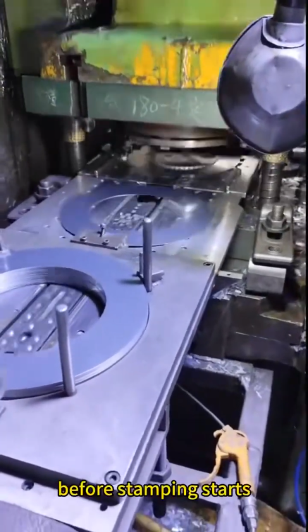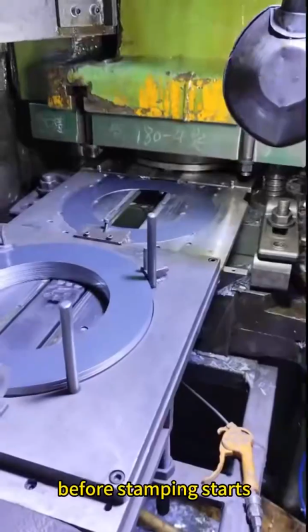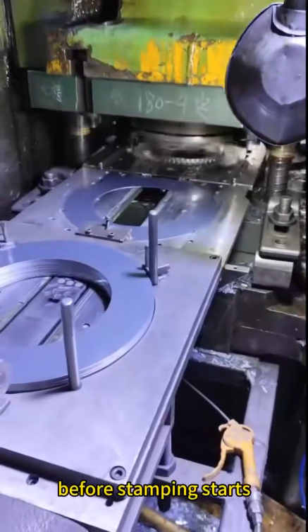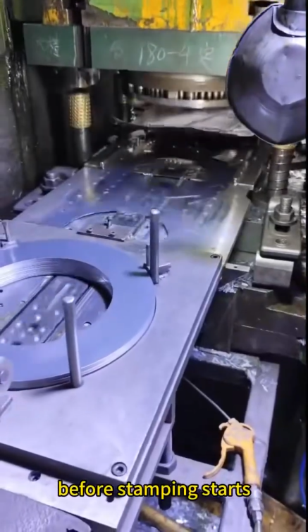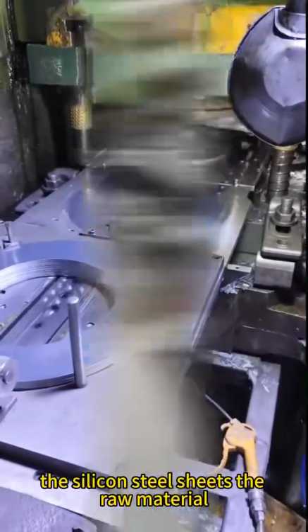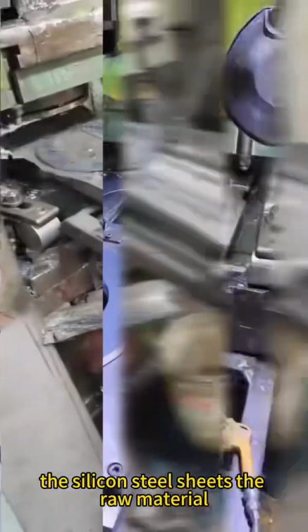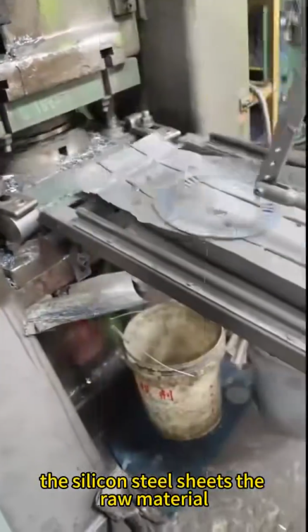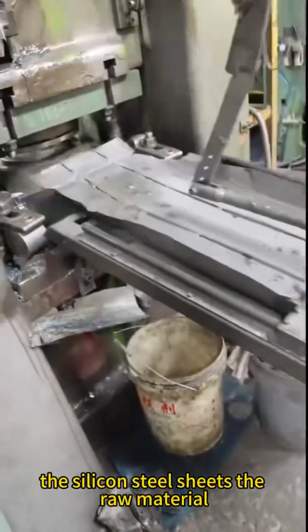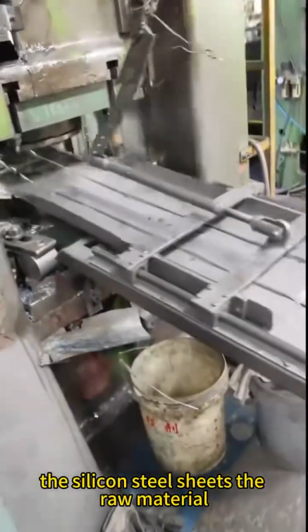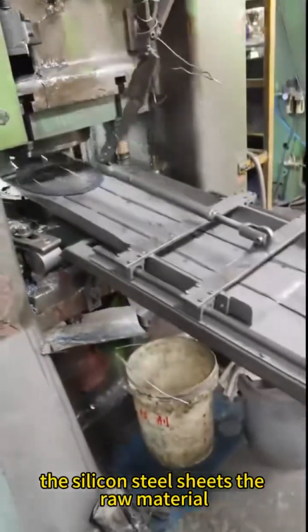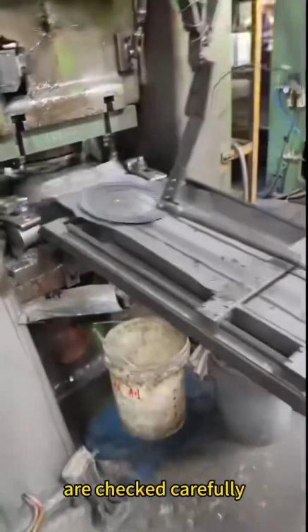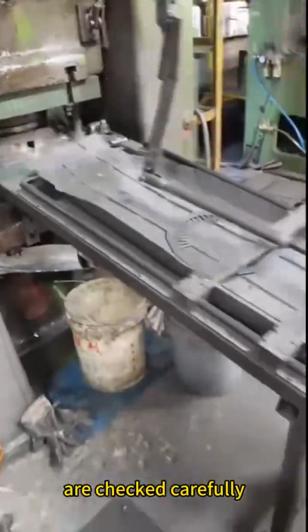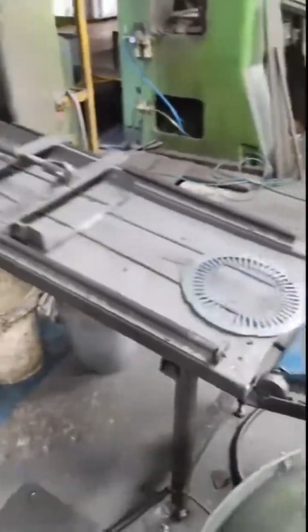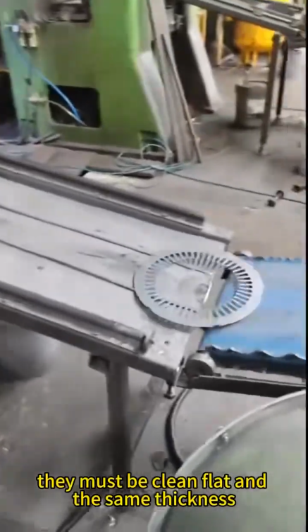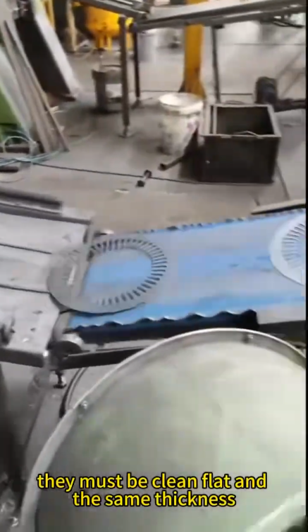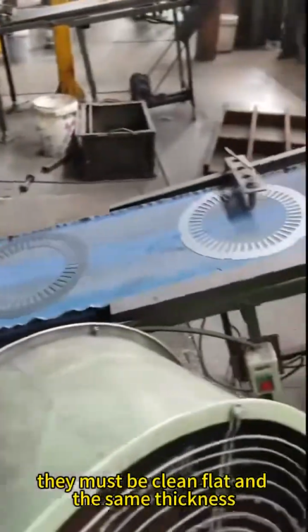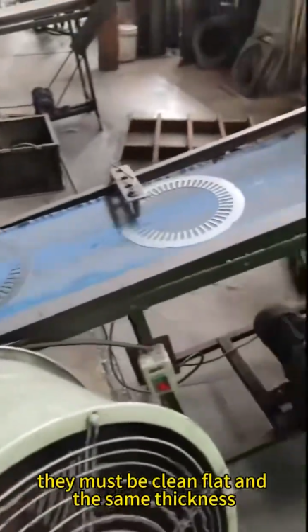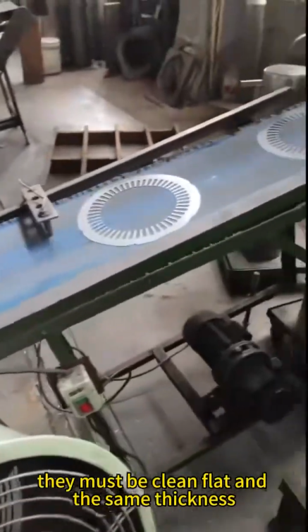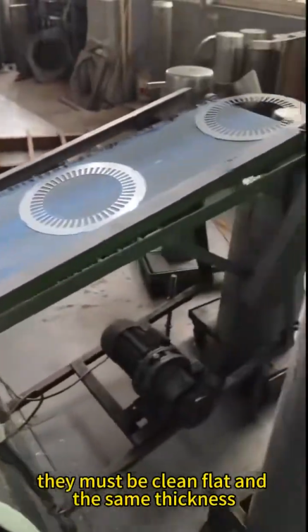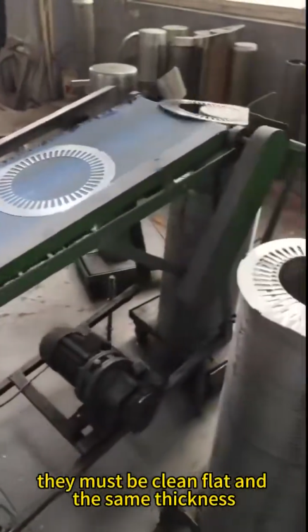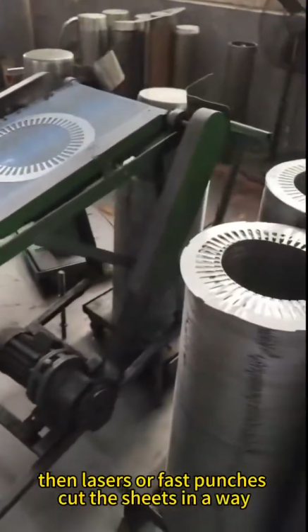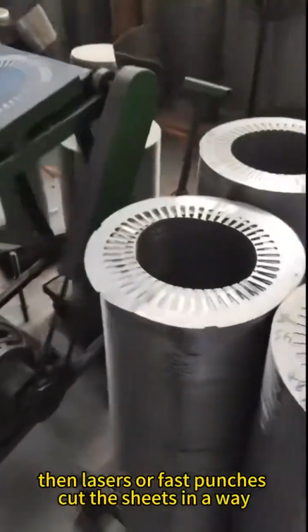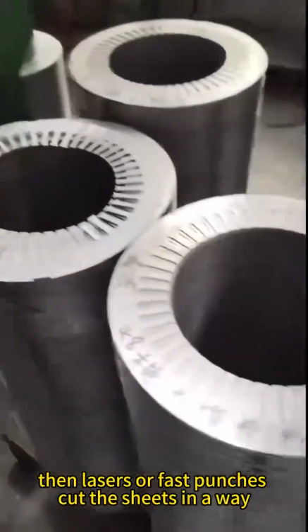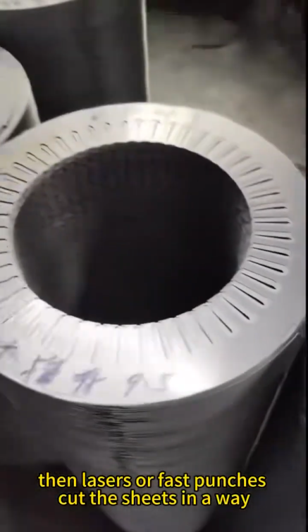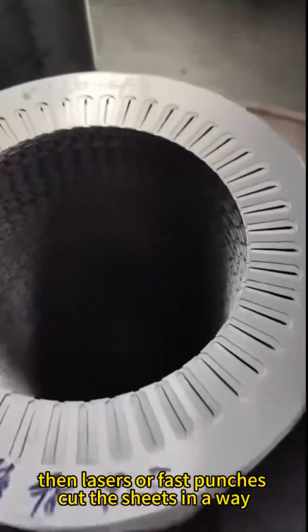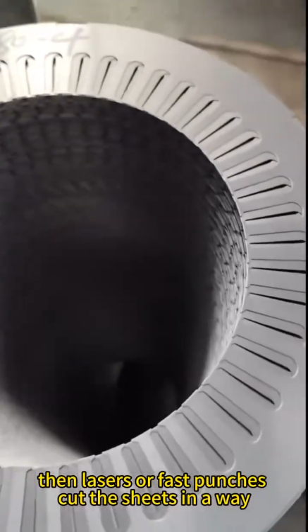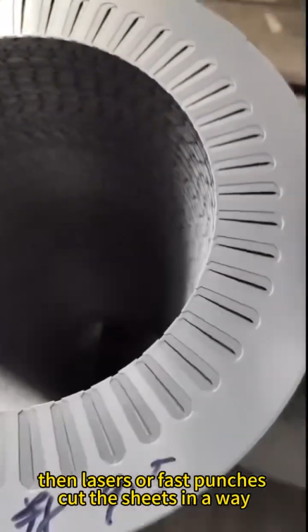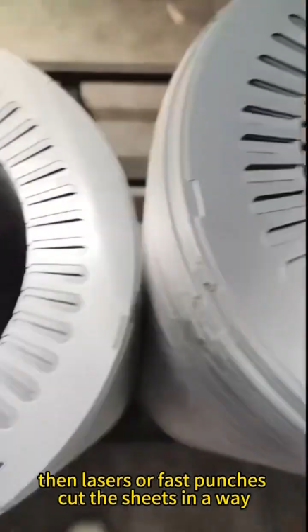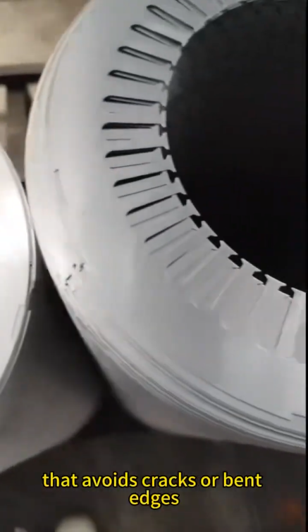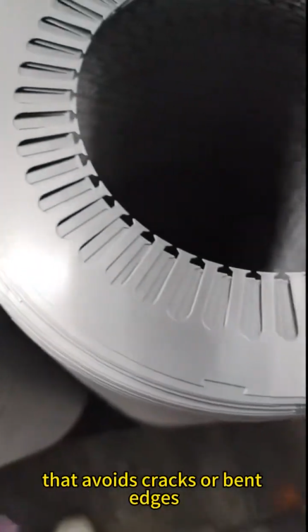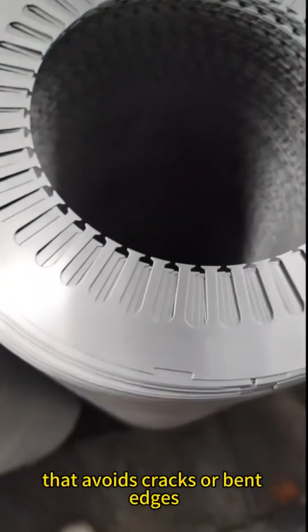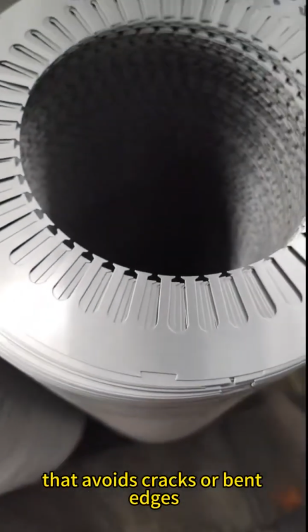Before stamping starts, the silicon steel sheets, the raw material, are checked carefully. They must be clean, flat, and the same thickness. Then, lasers or fast punches cut the sheets in a way that avoids cracks or bent edges.